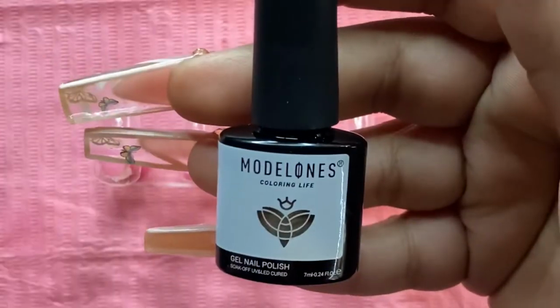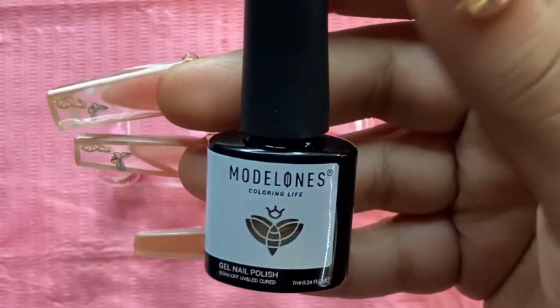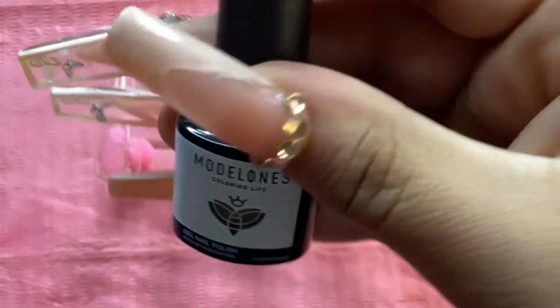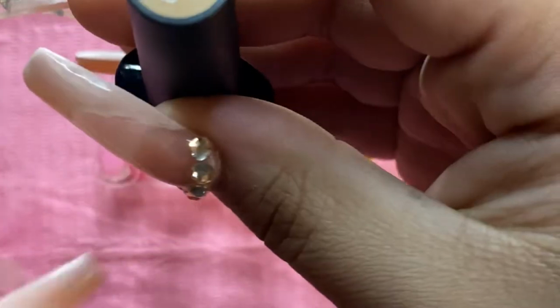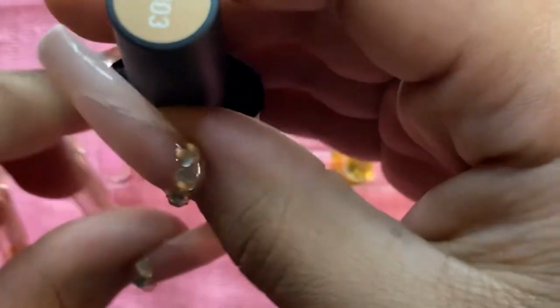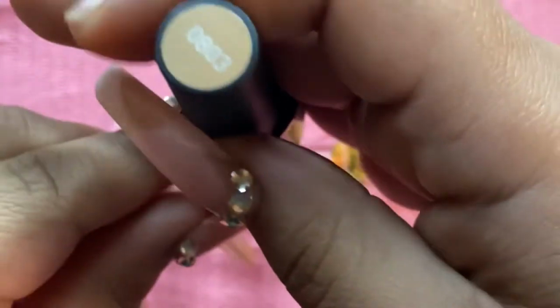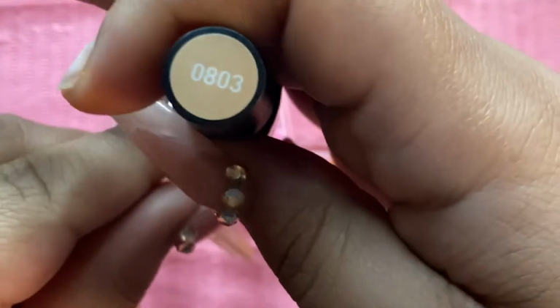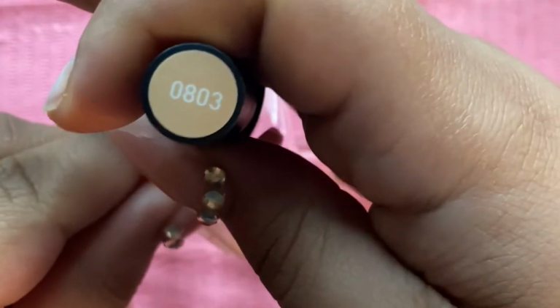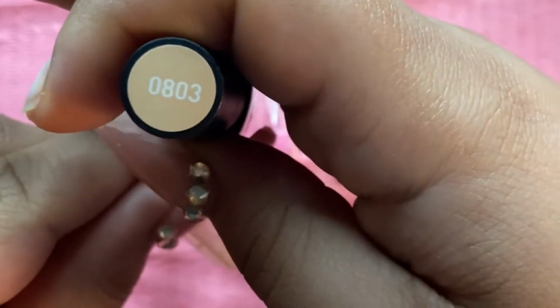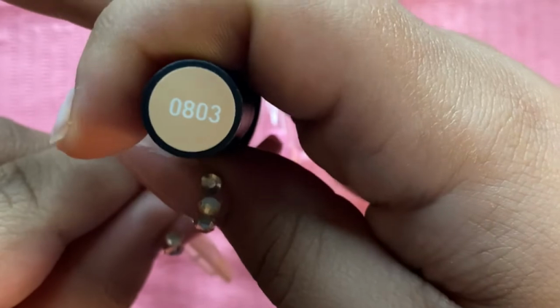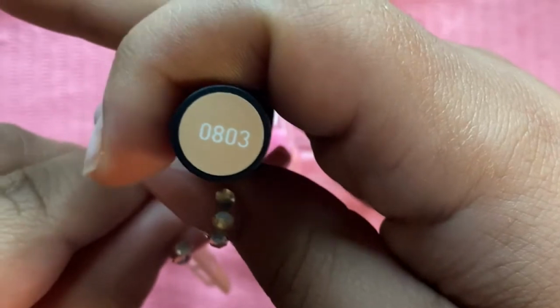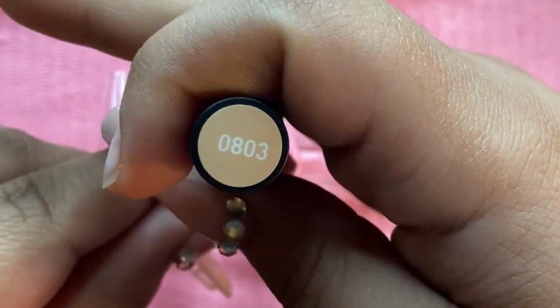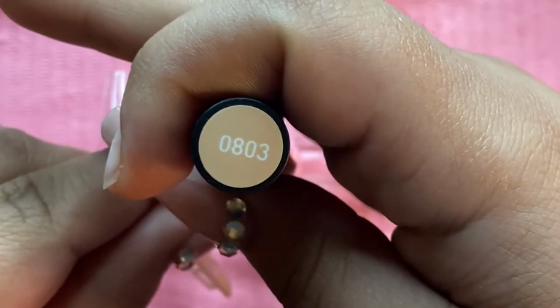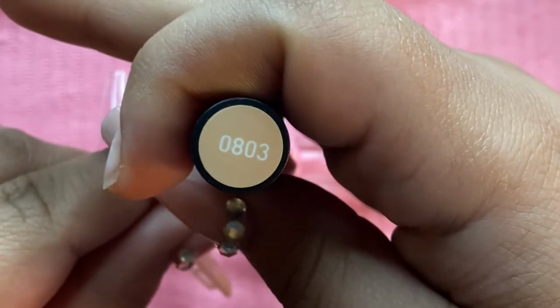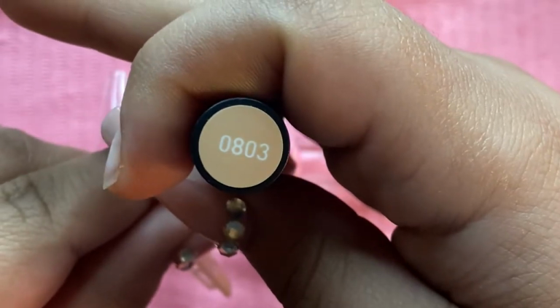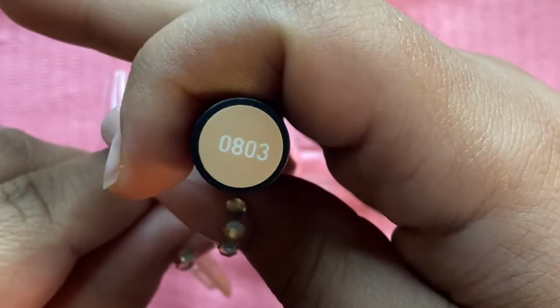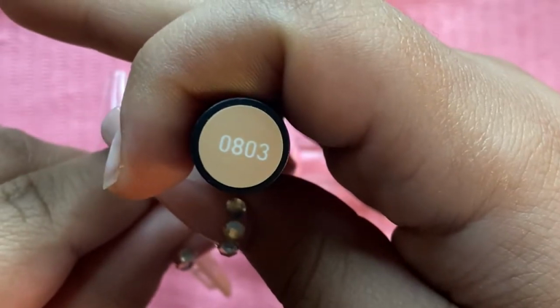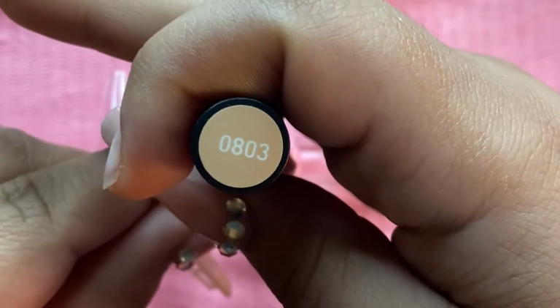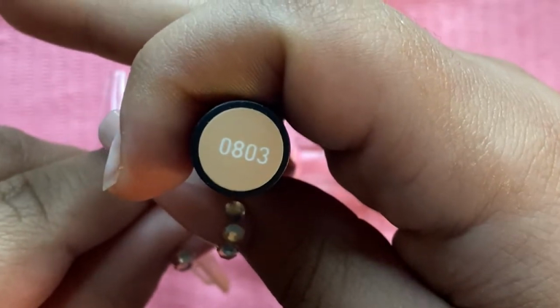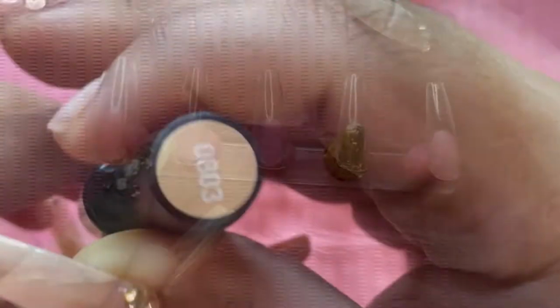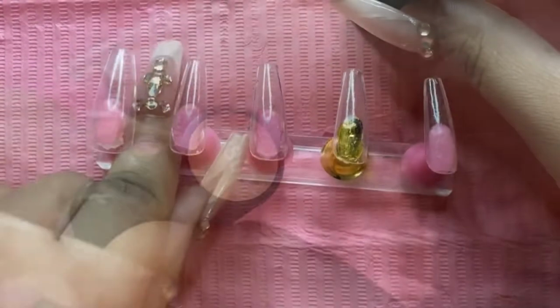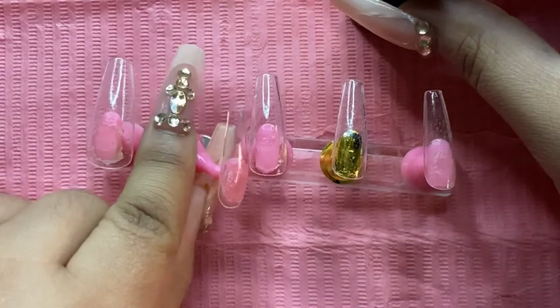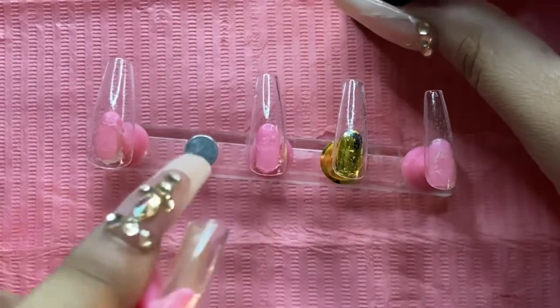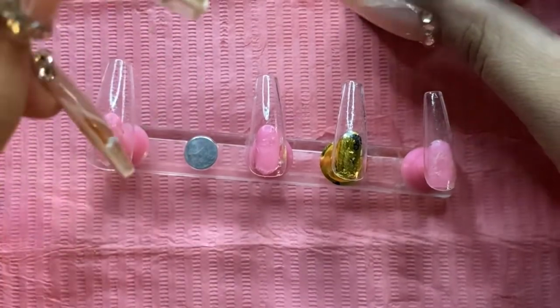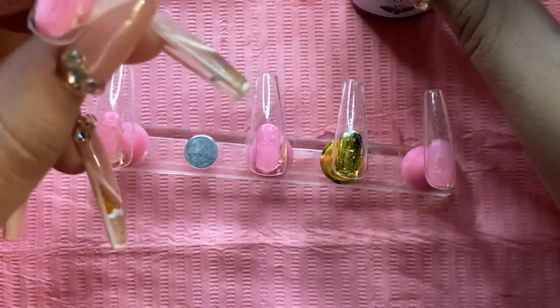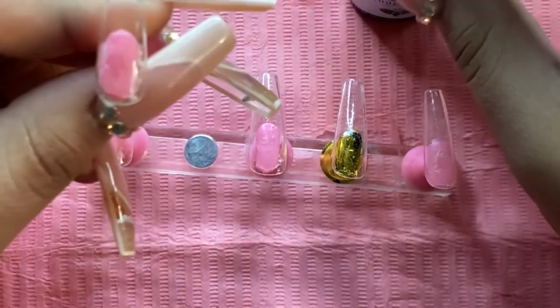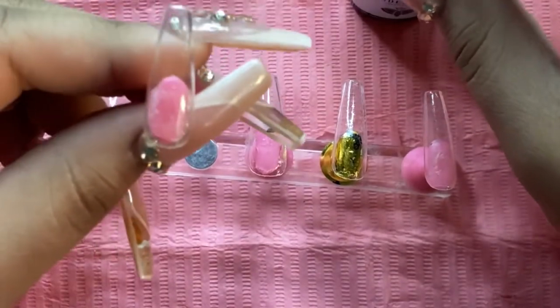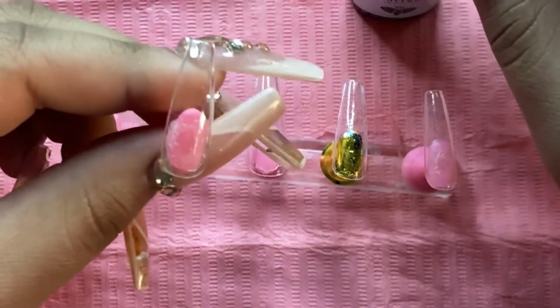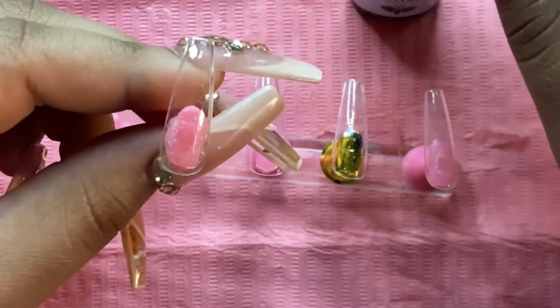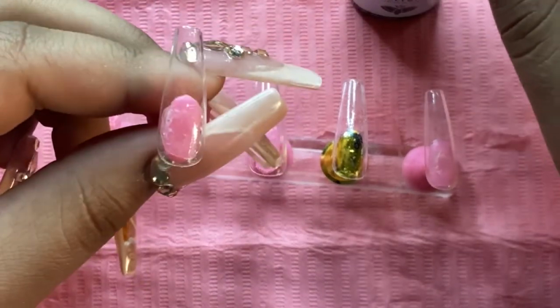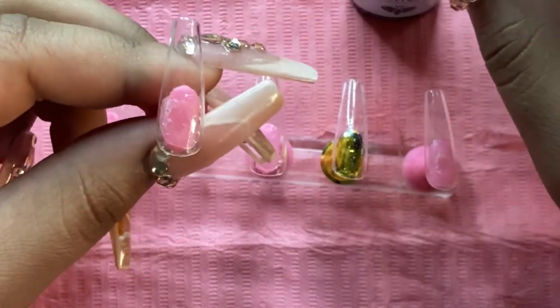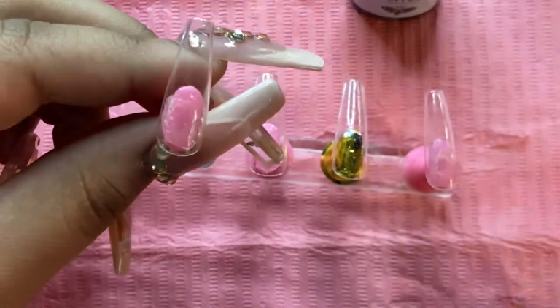Starting off with my index nail, I'm going to be using my Model Ones 0803, which is my favorite nude, and I went ahead and put two coats of this gel polish on this nail.